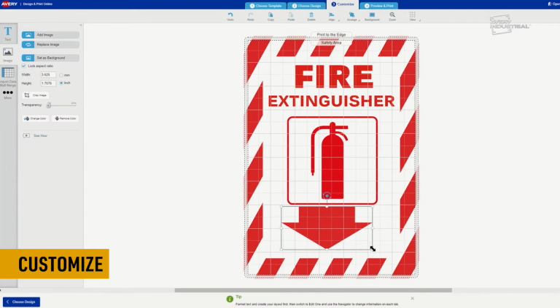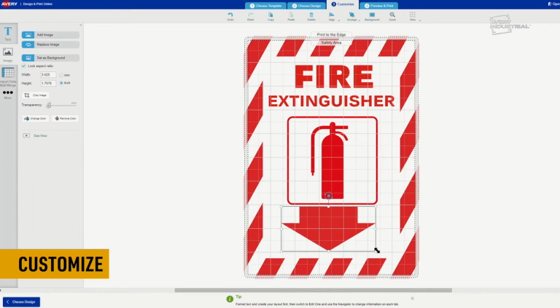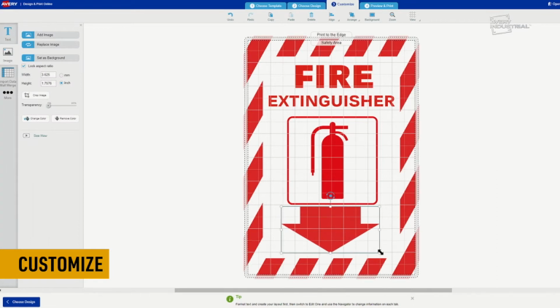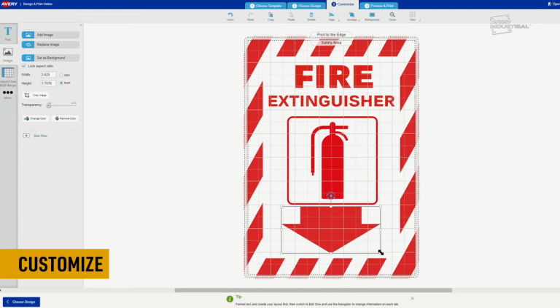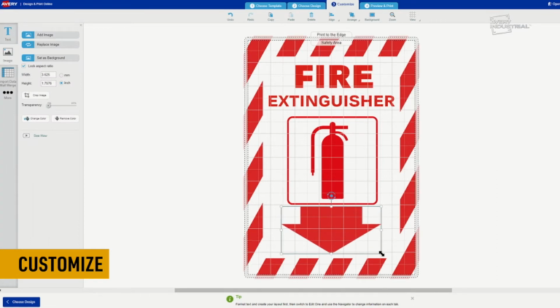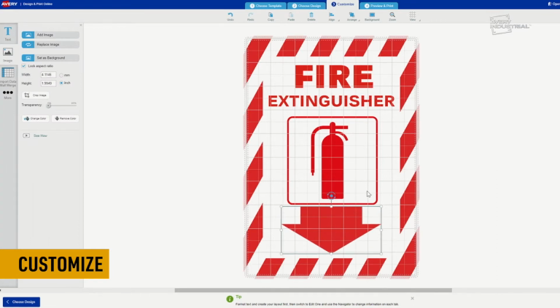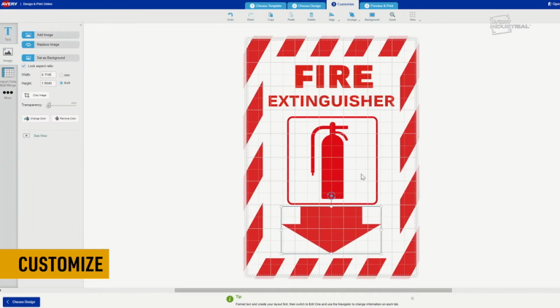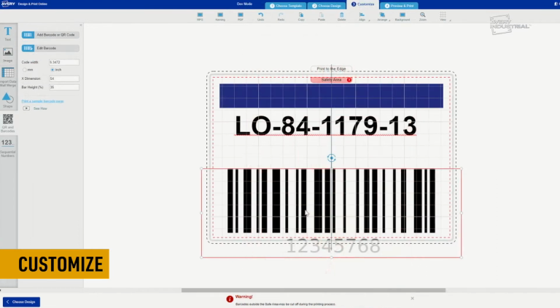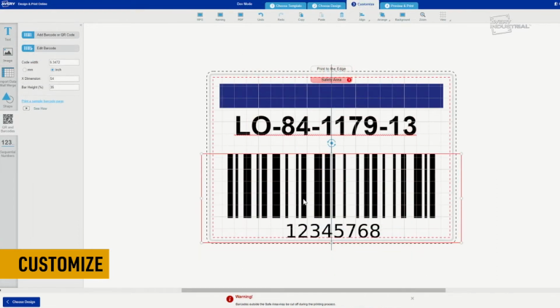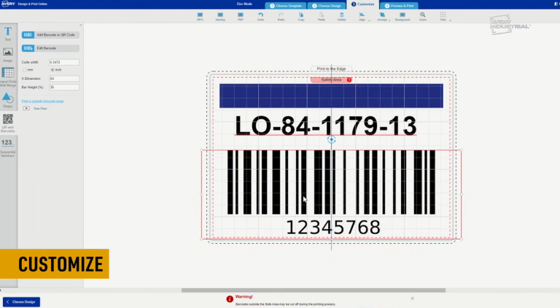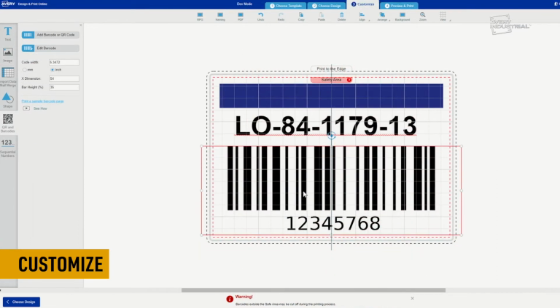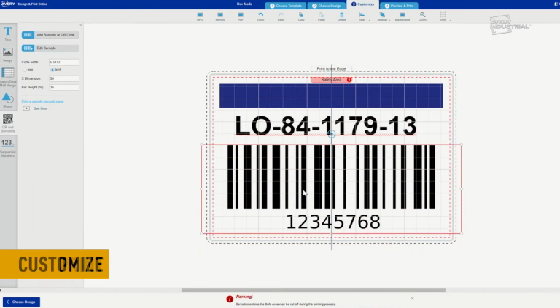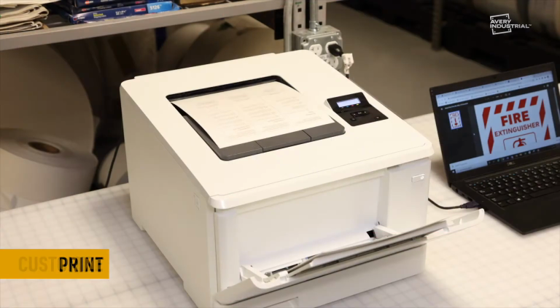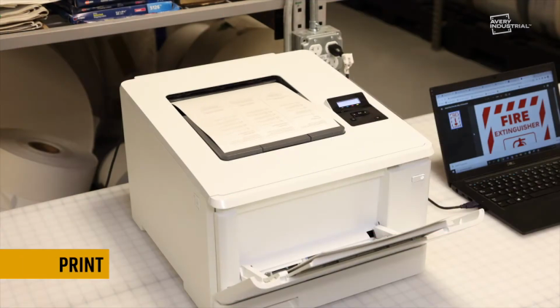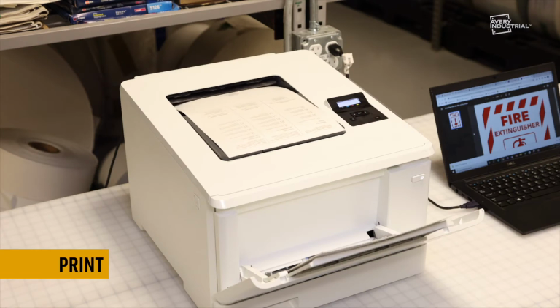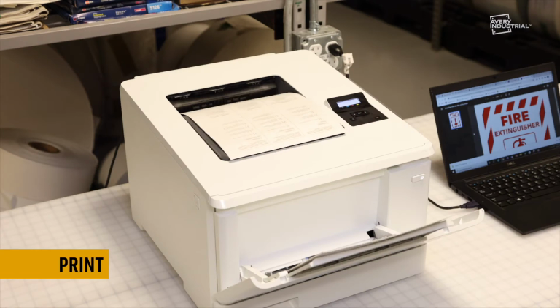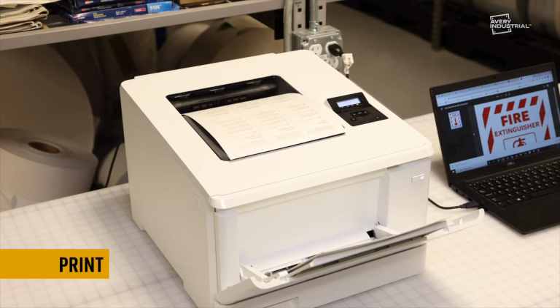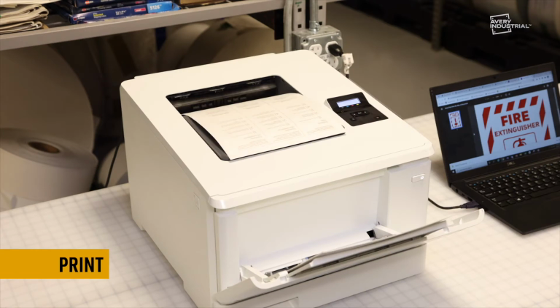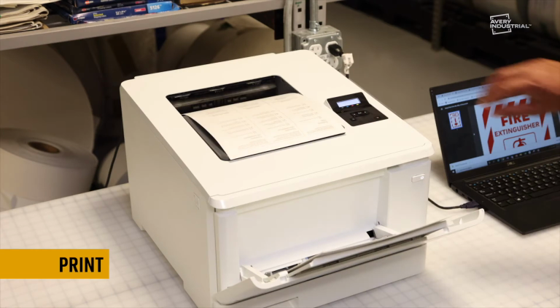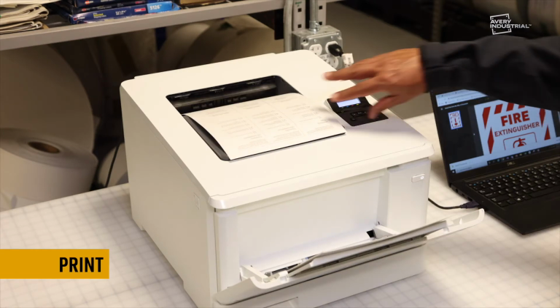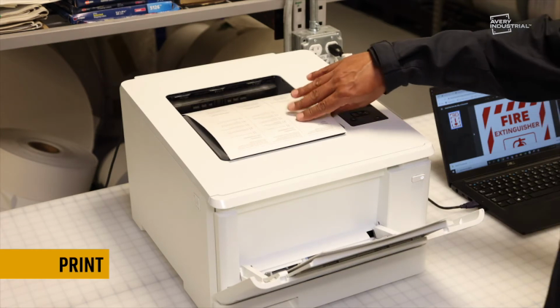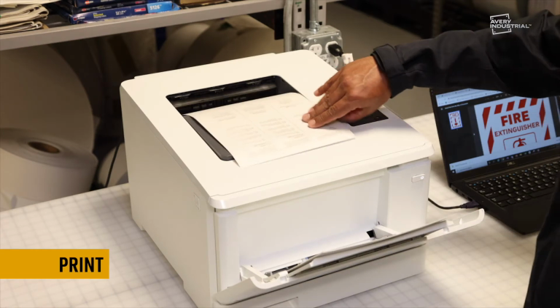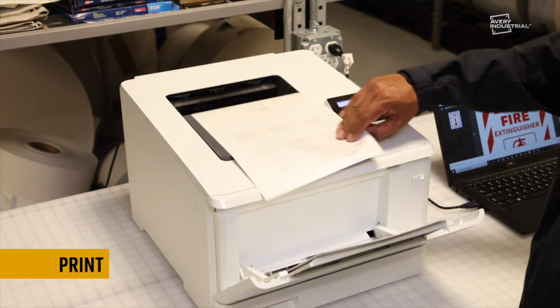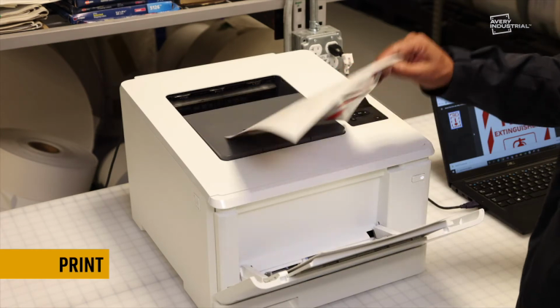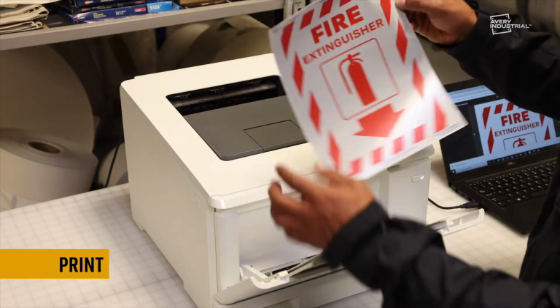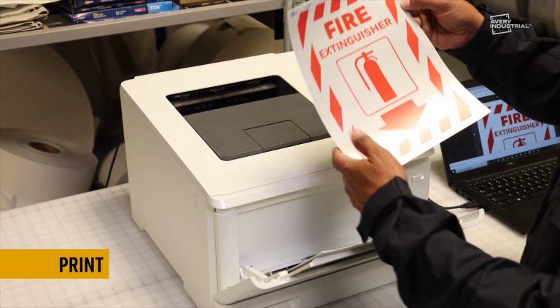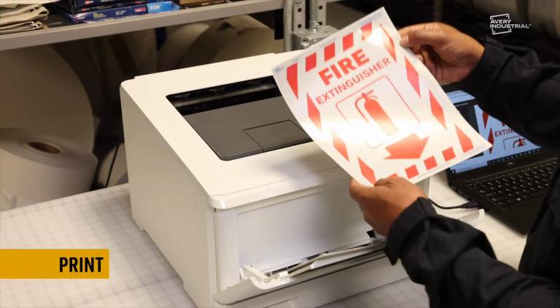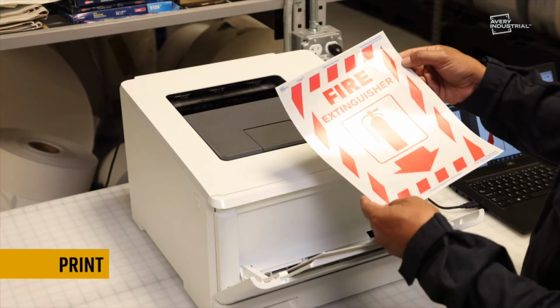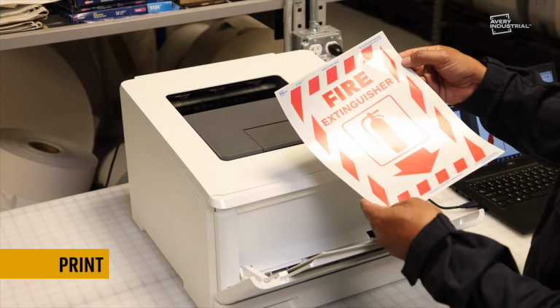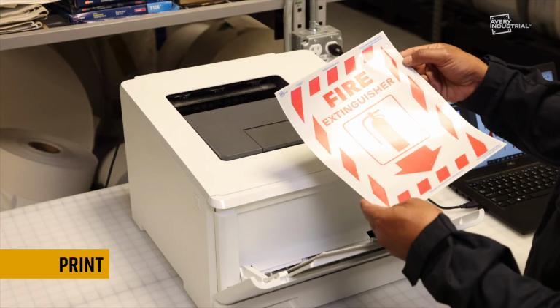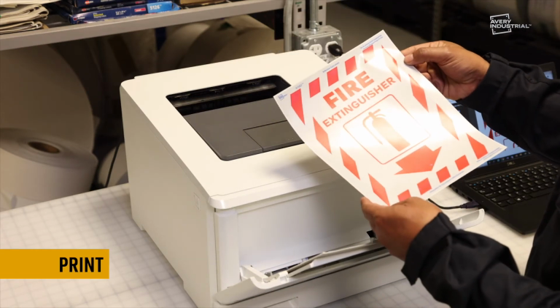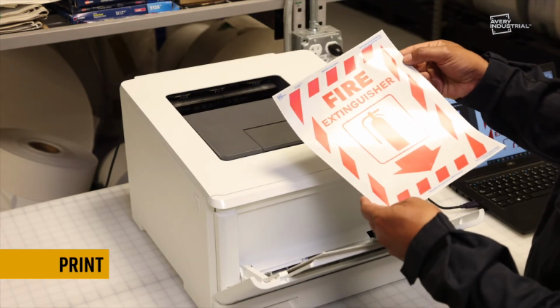Edit text, resize elements, or add barcodes. Print durable, reflective signs and labels that last up to two years outdoors with just a standard laser printer.